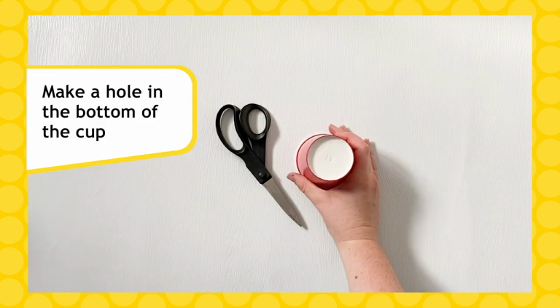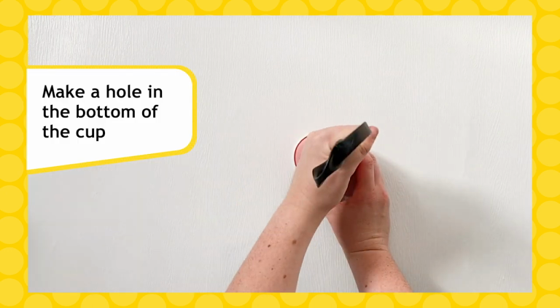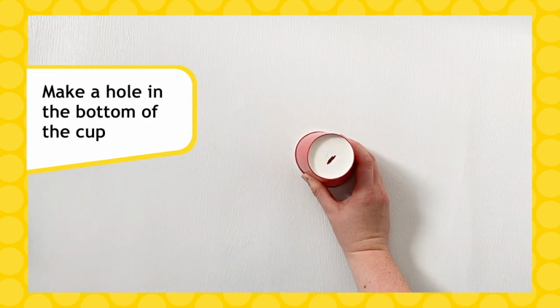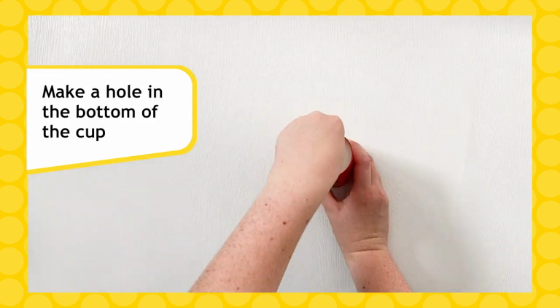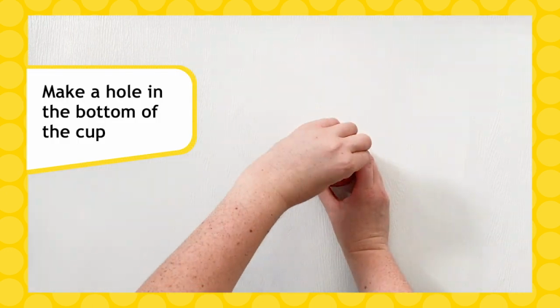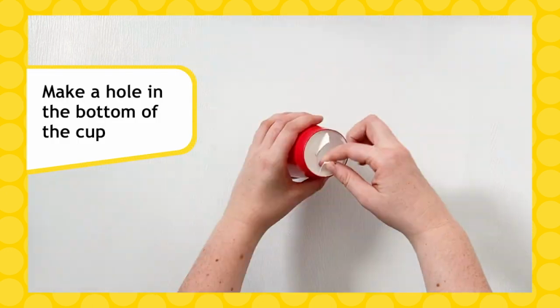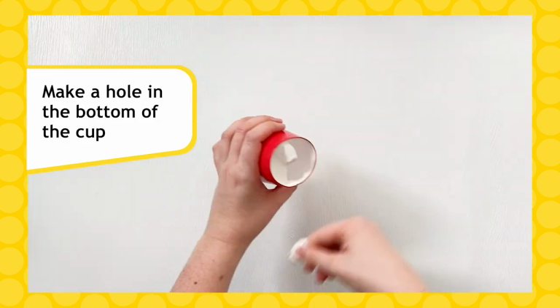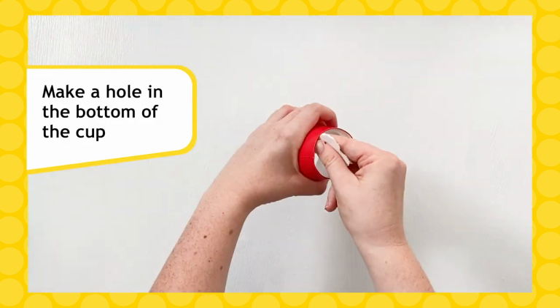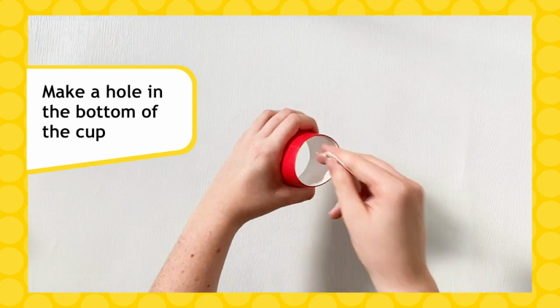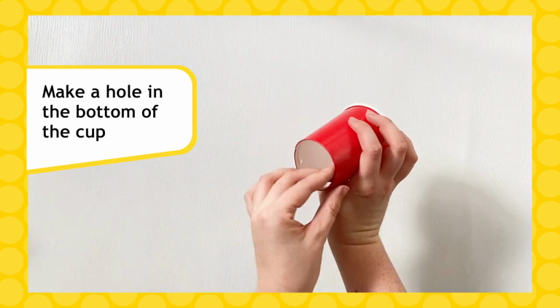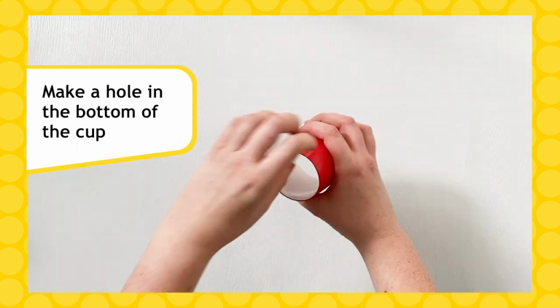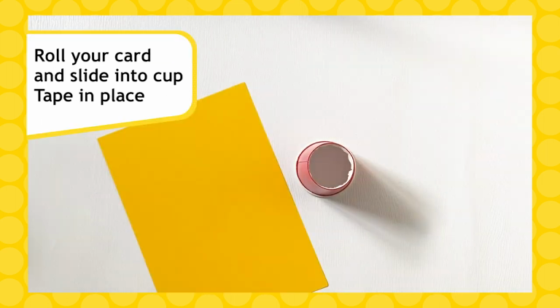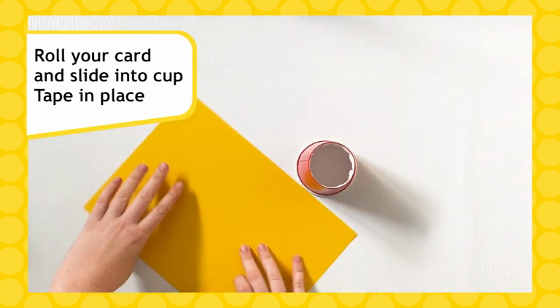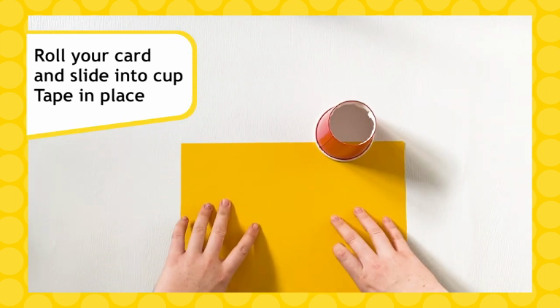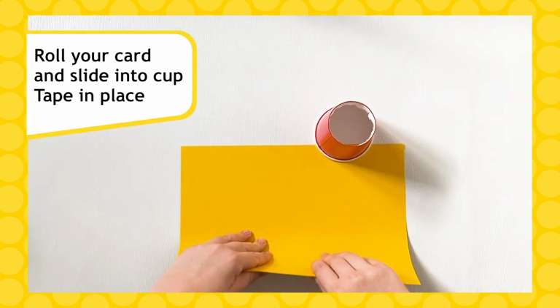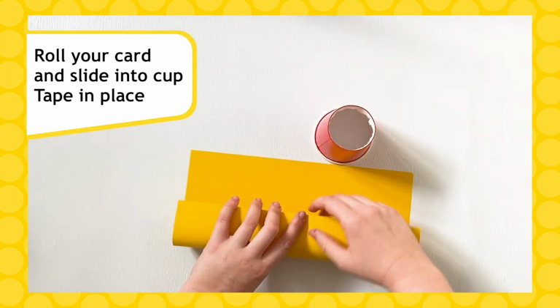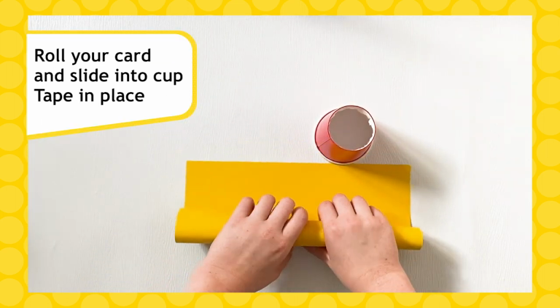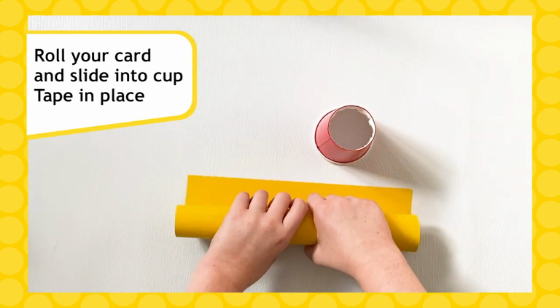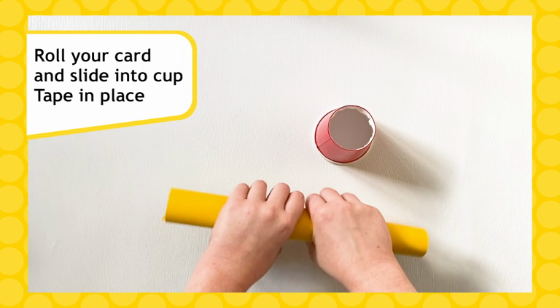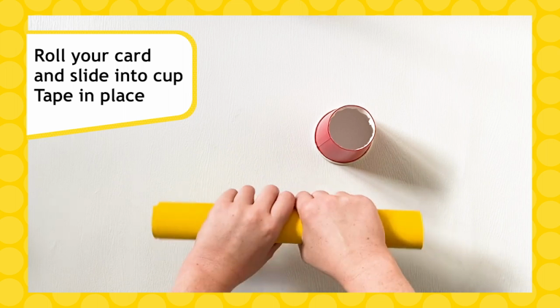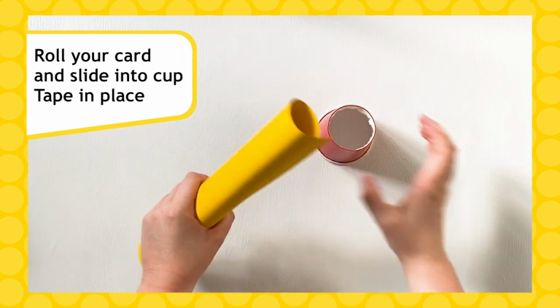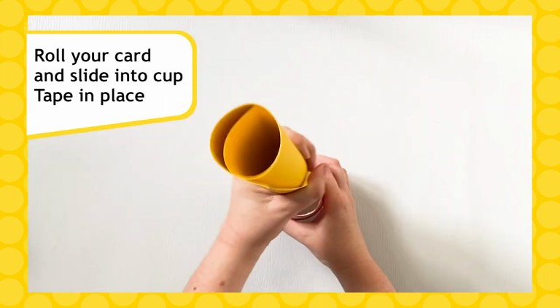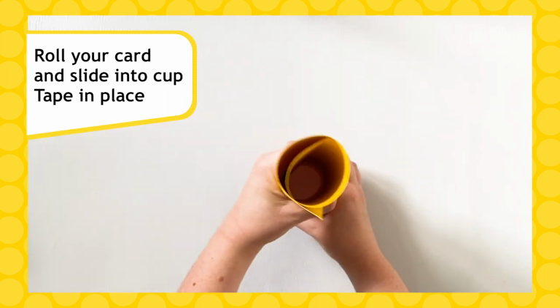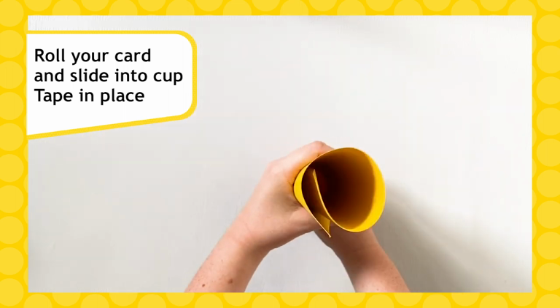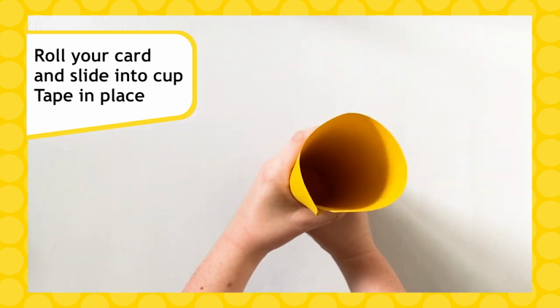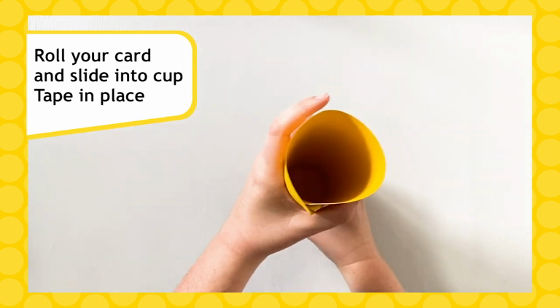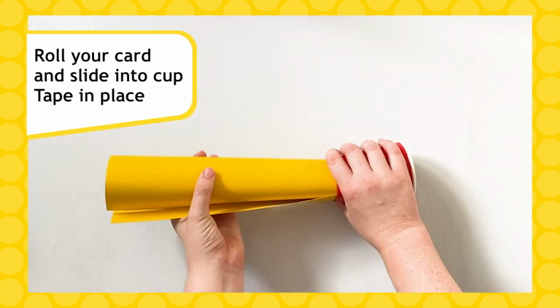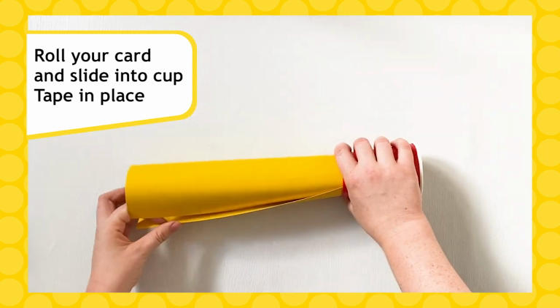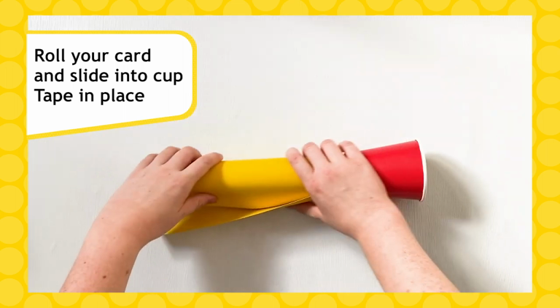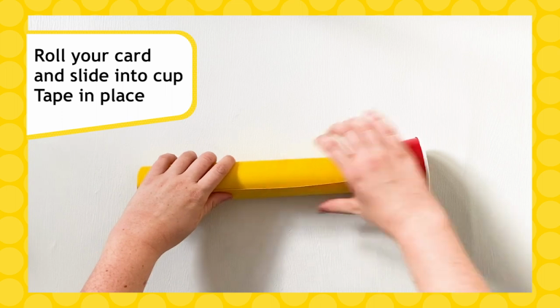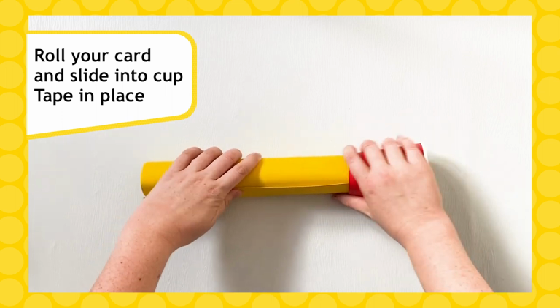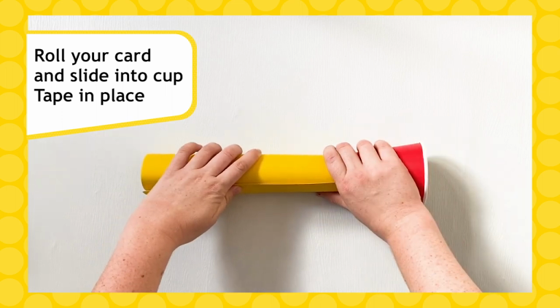Start by making a hole in the bottom of your paper cup, then rip out the entire bottom. Roll up your sheet of card from one of the long edges and put one end of the roll slightly inside the bottom of the cup. Let the roll expand until it touches all the sides of the cup.